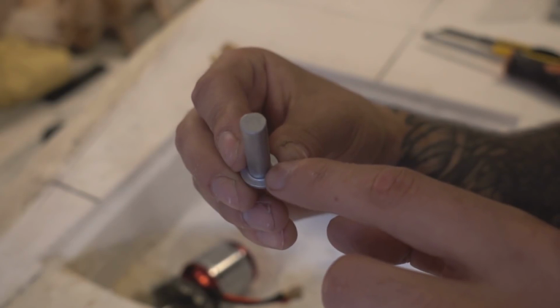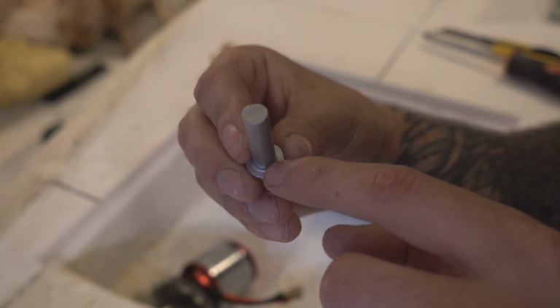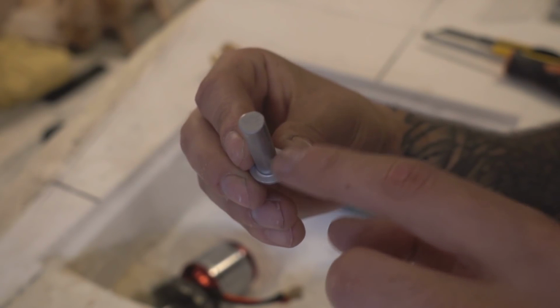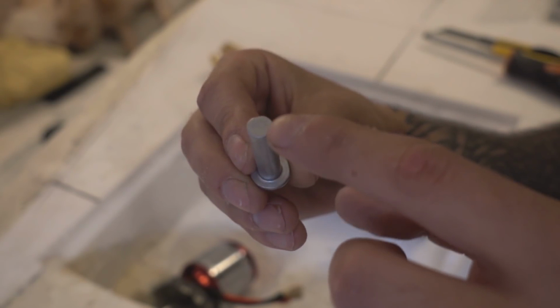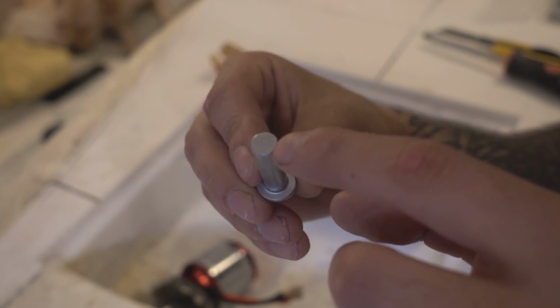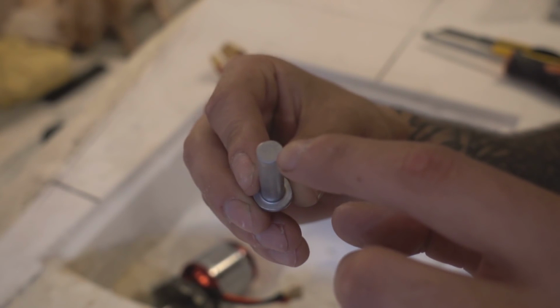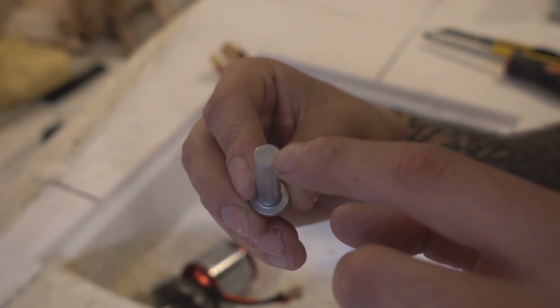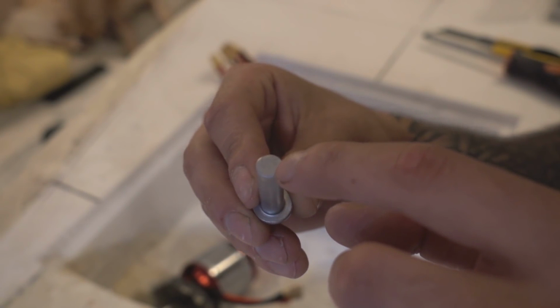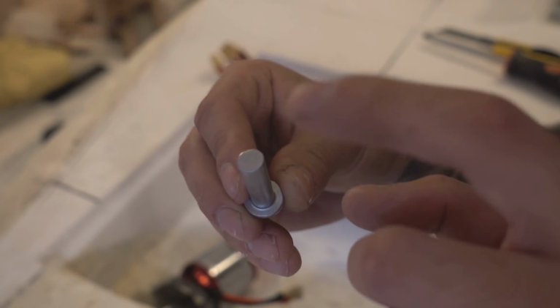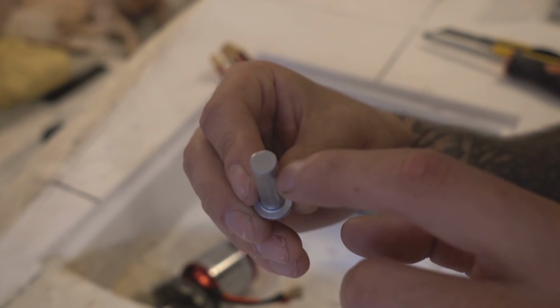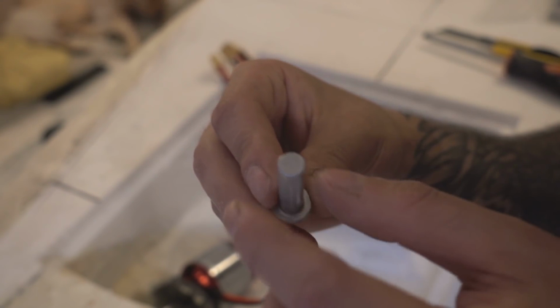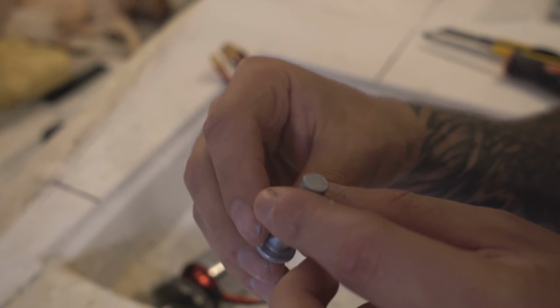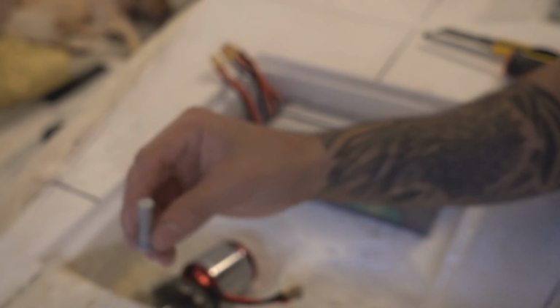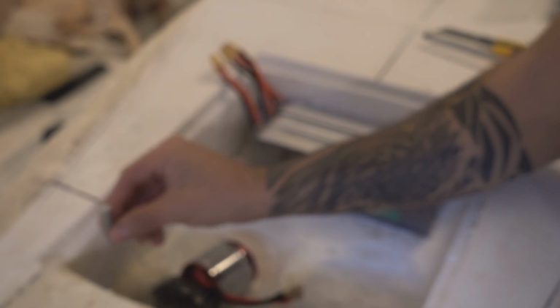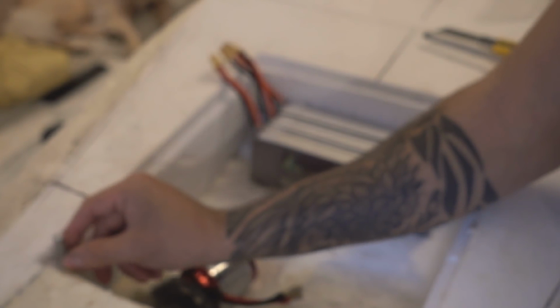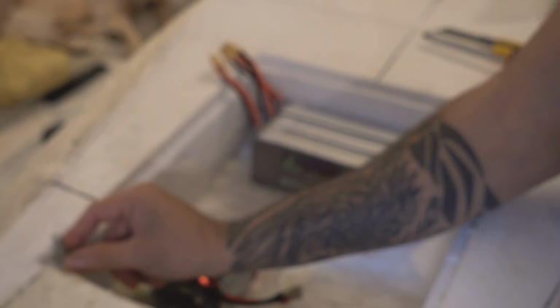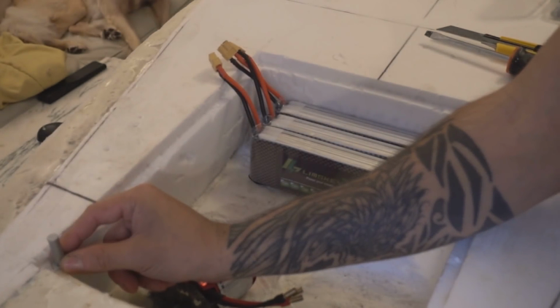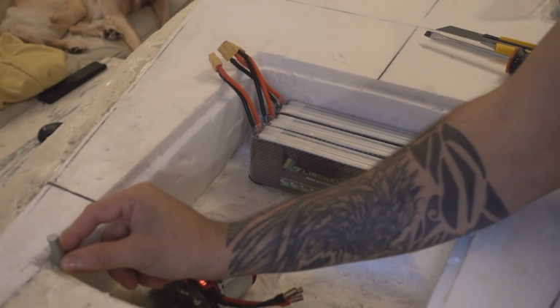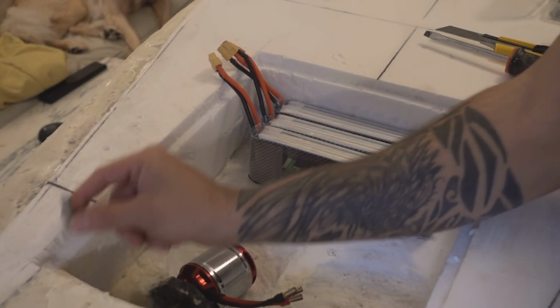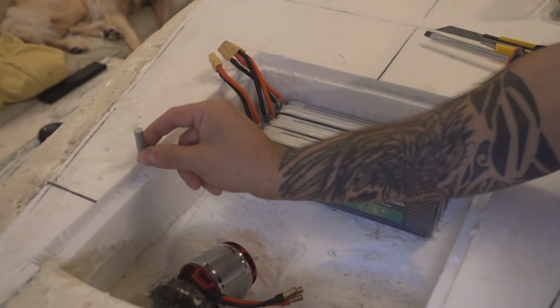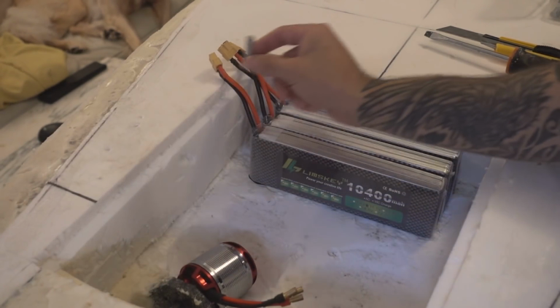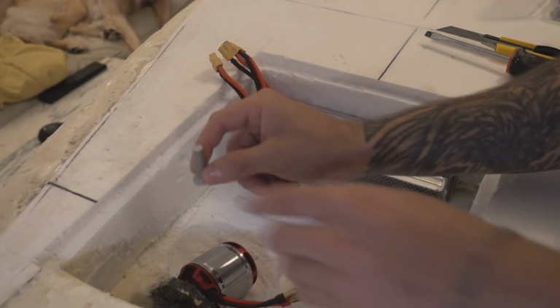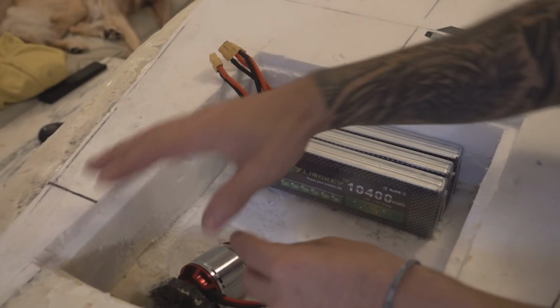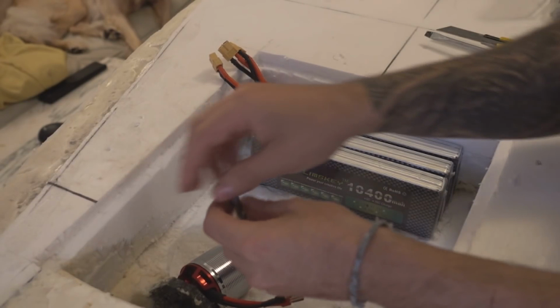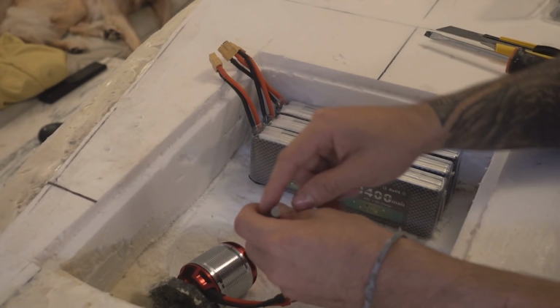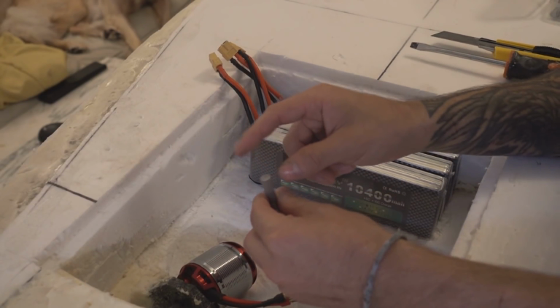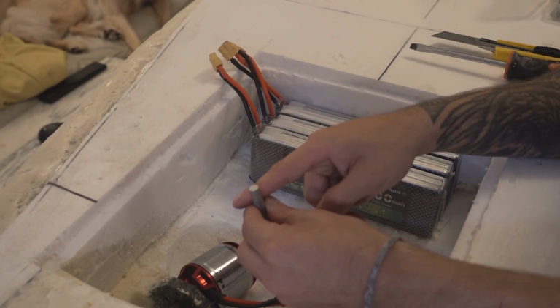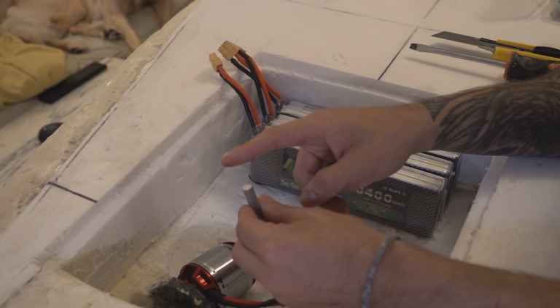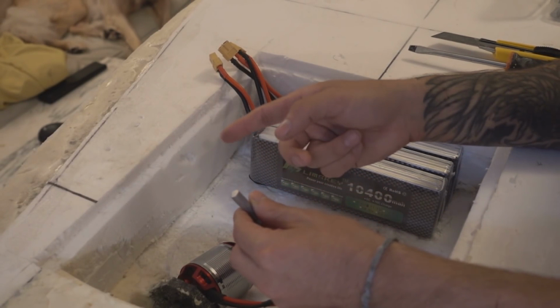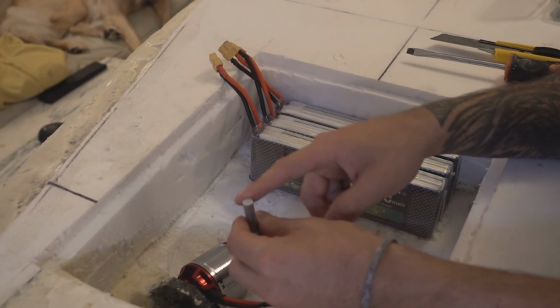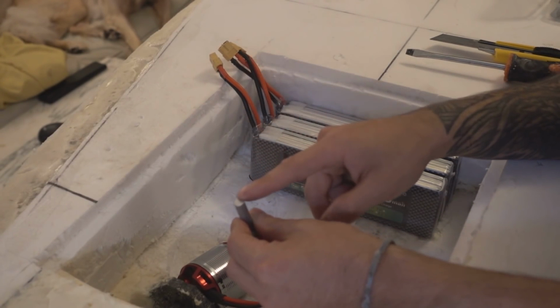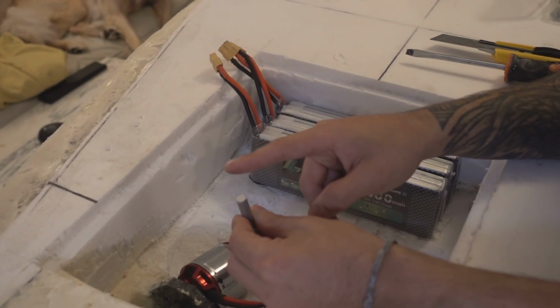First, I'm going to cut the head of the remache, I'm going to make a 5mm hole, I'm going to pass the remache and I'm going to place, for example, here, here, here.